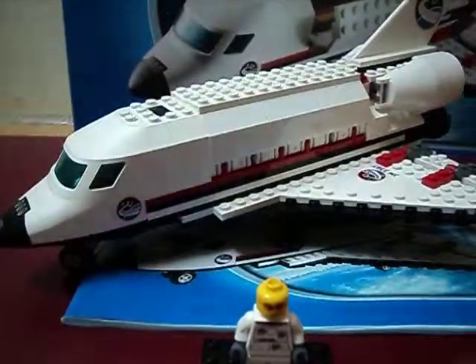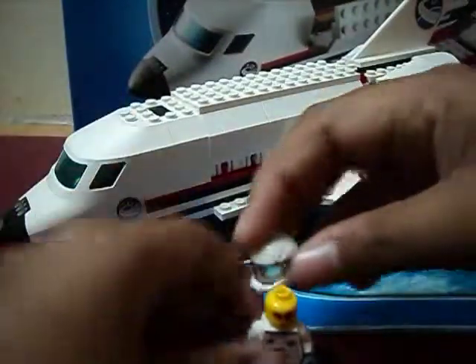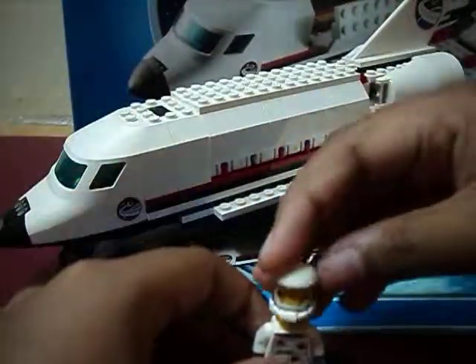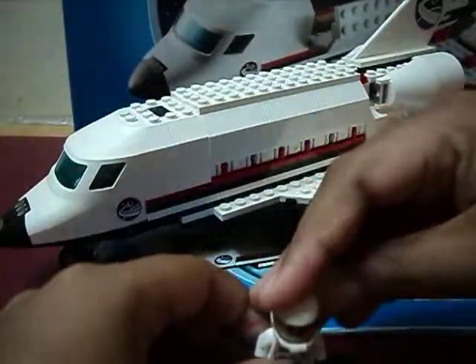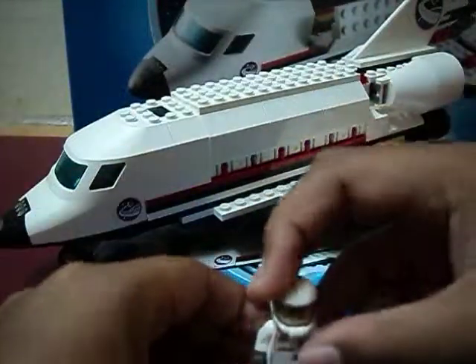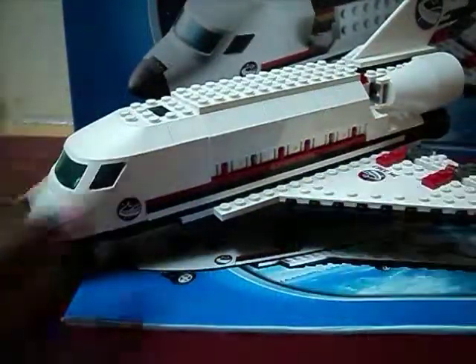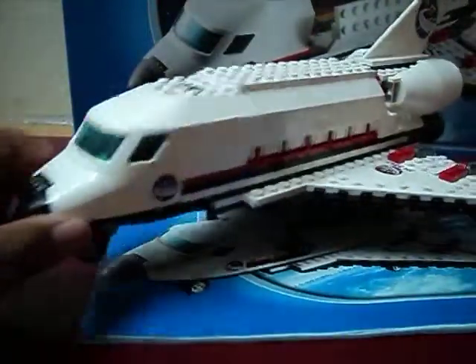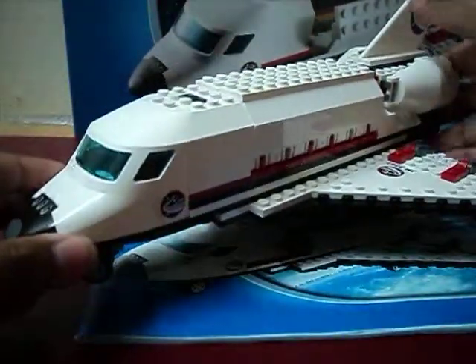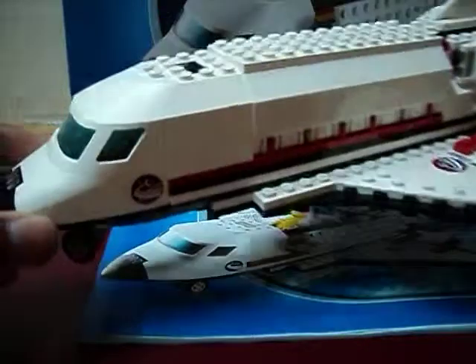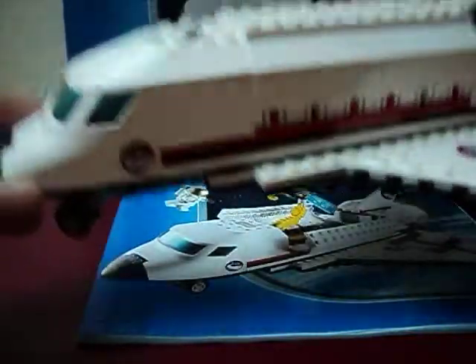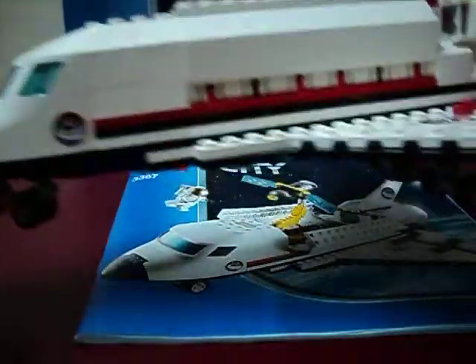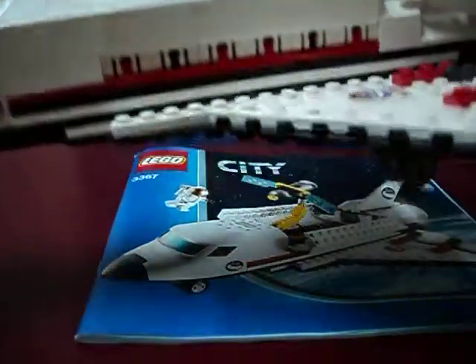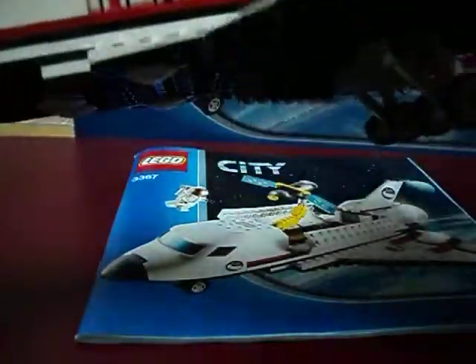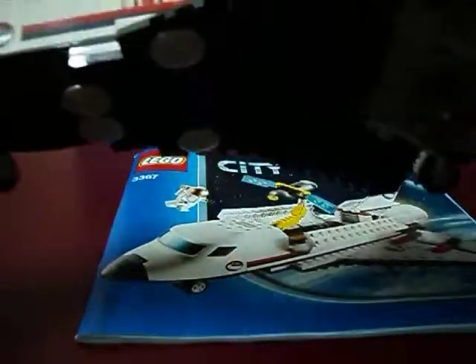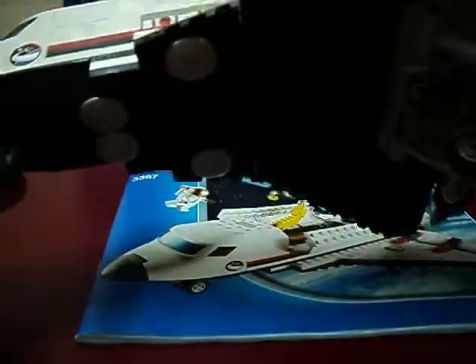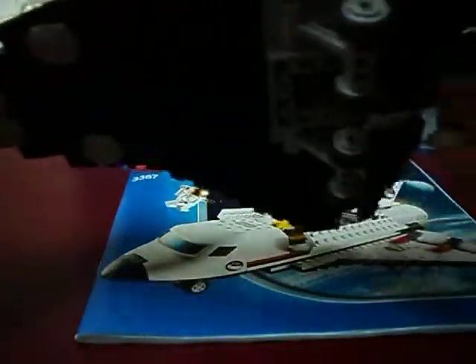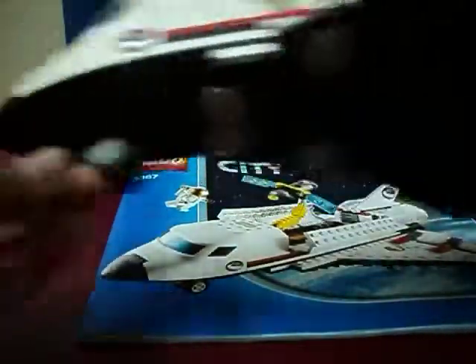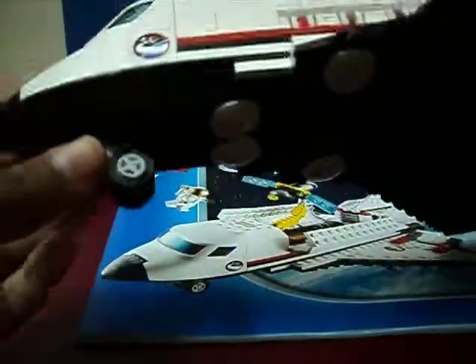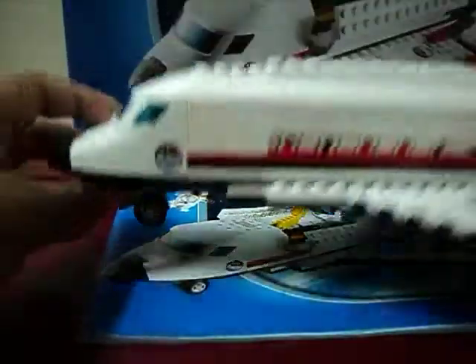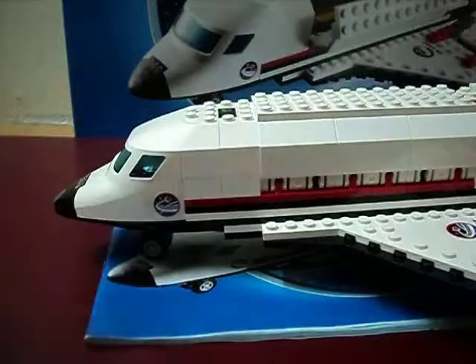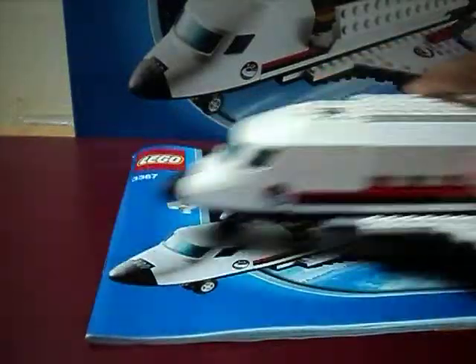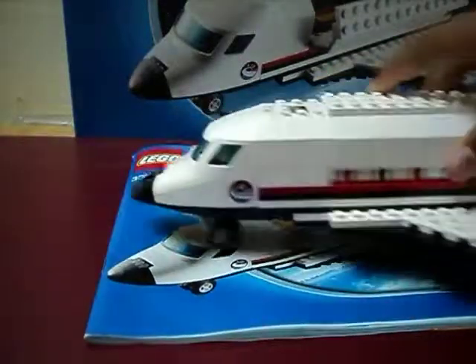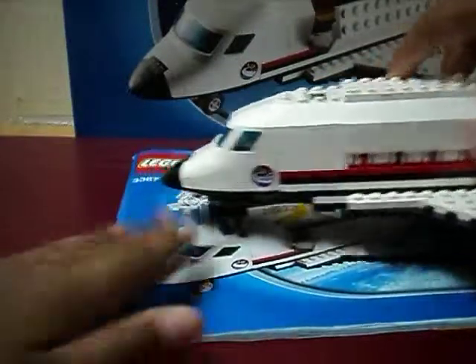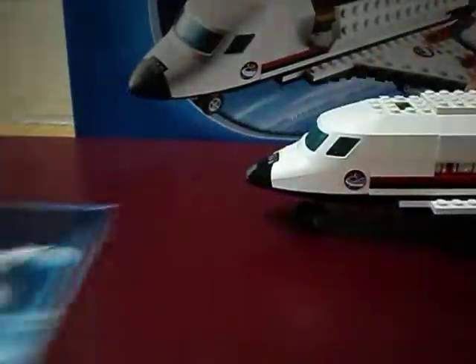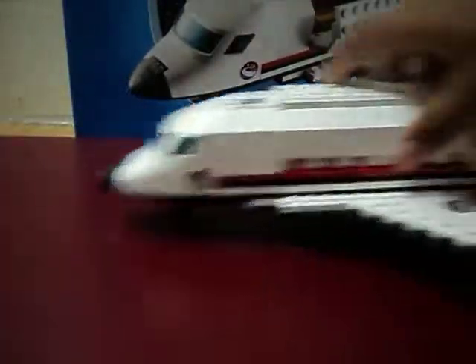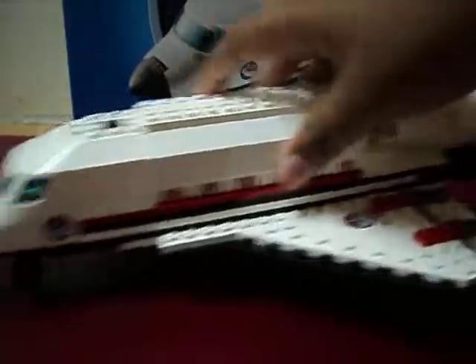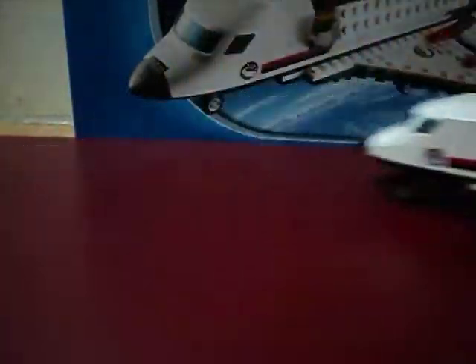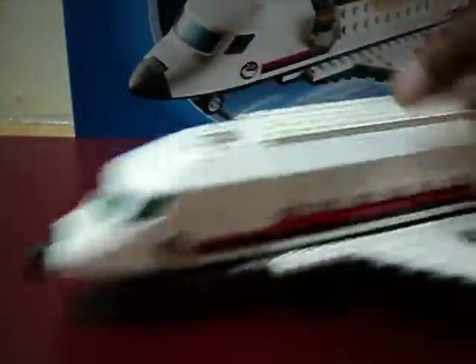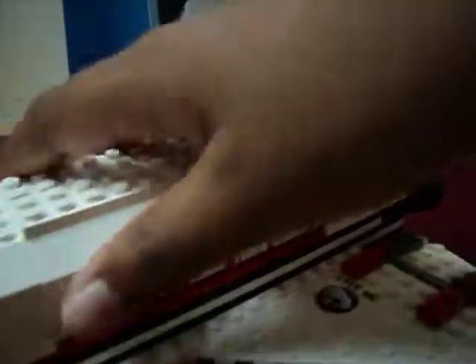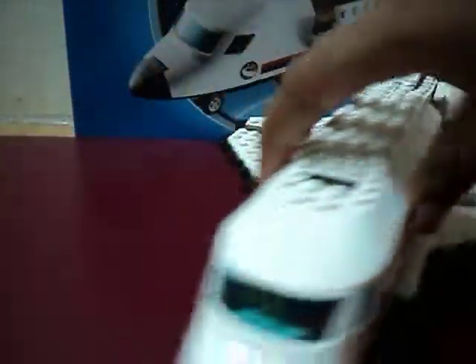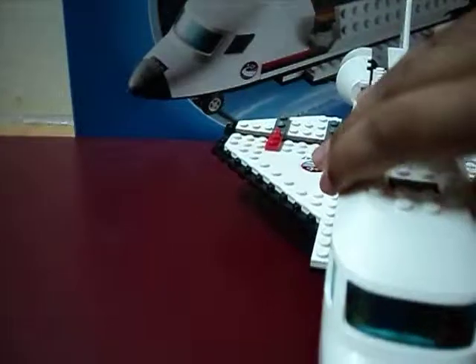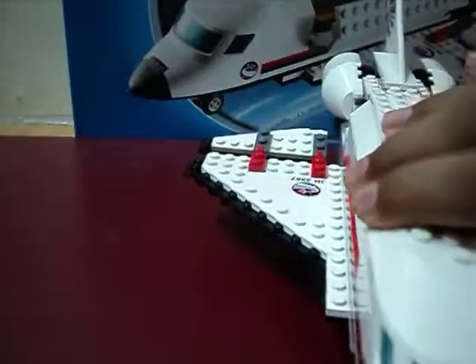Now let's go on to the Space Shuttle. It's pretty heavy, pretty big, pretty awesome. And underneath it's pretty cool — you can go anywhere you want.